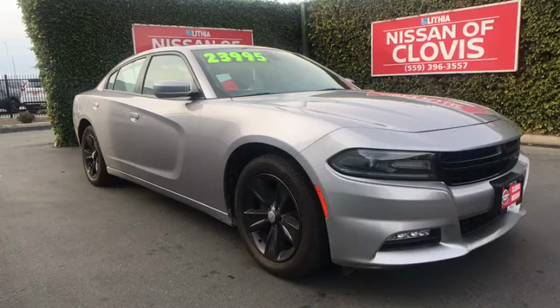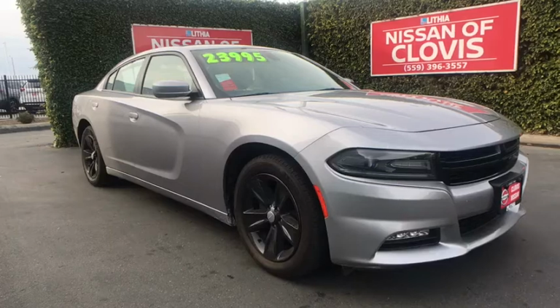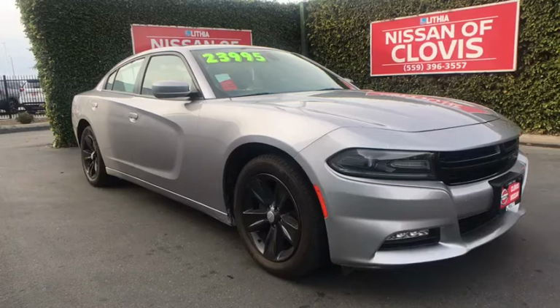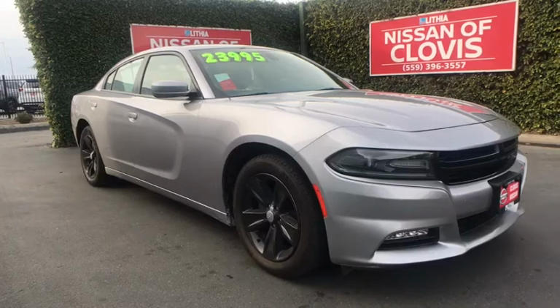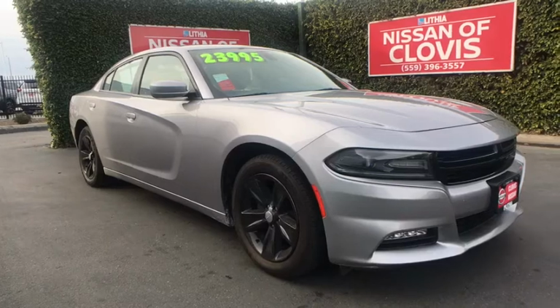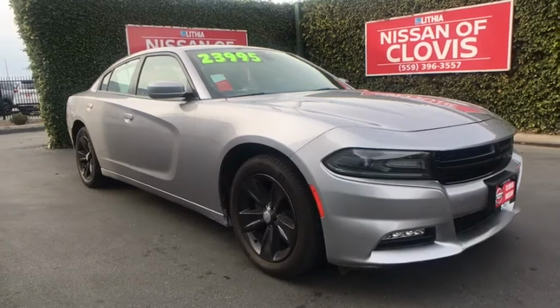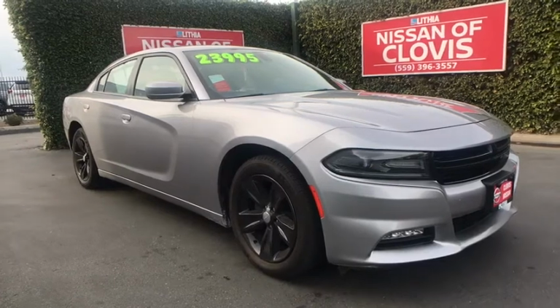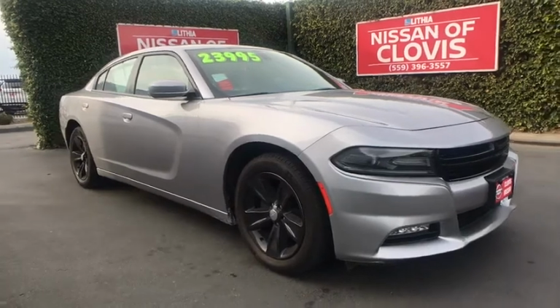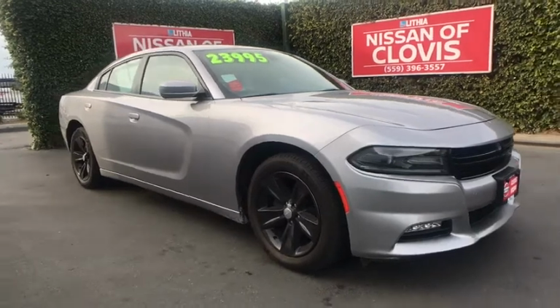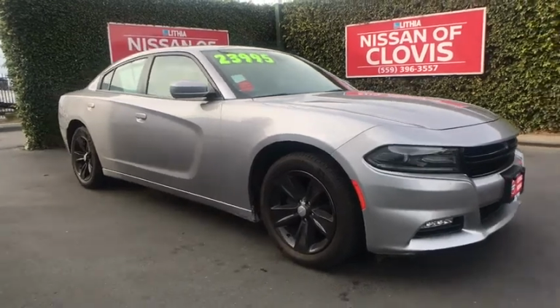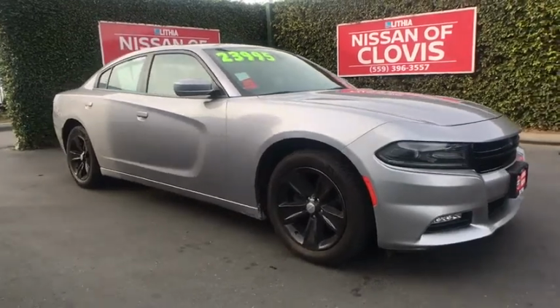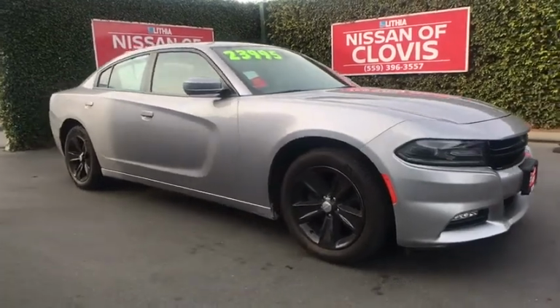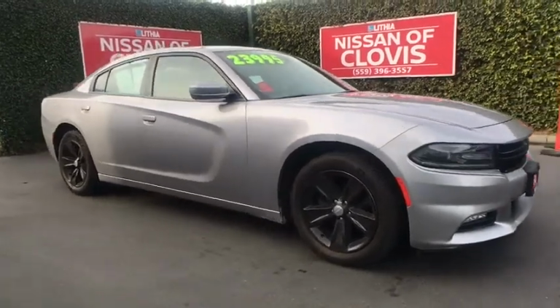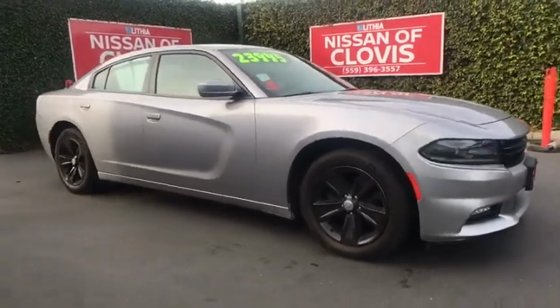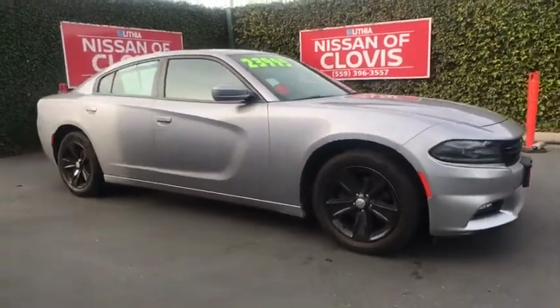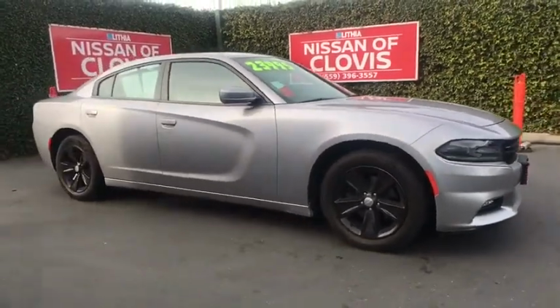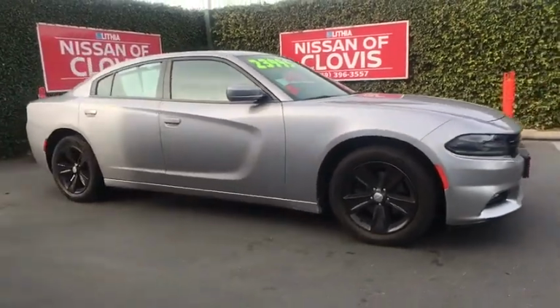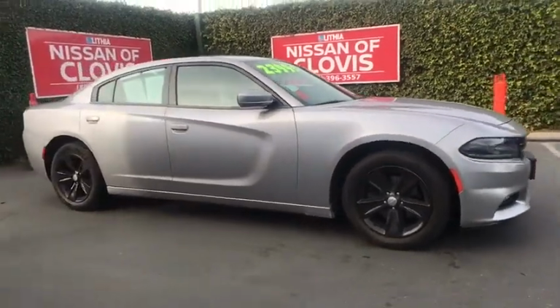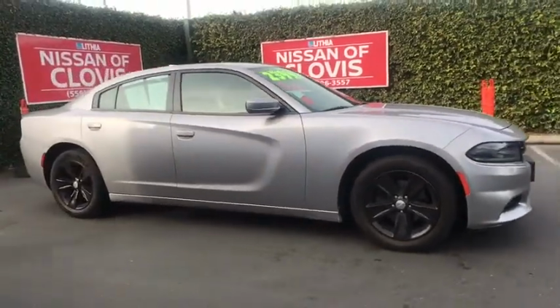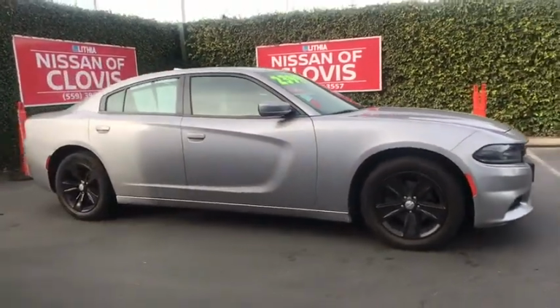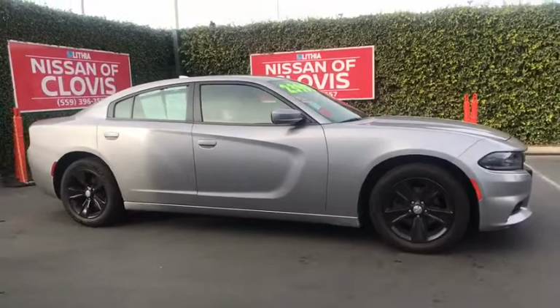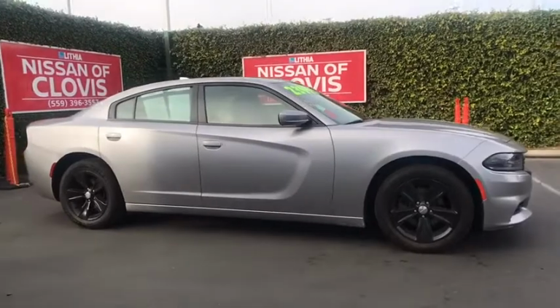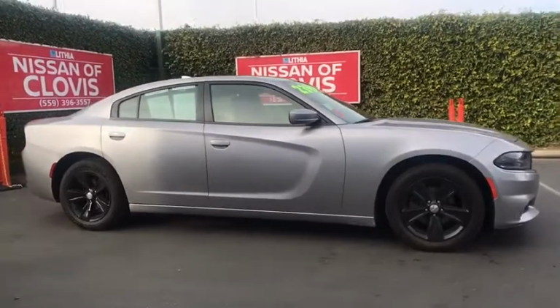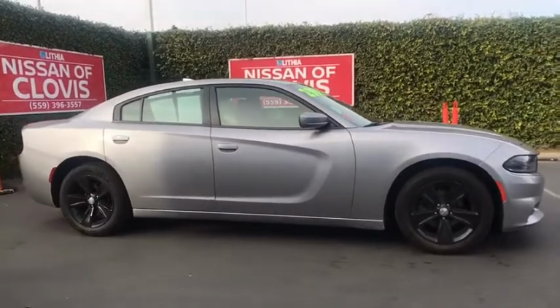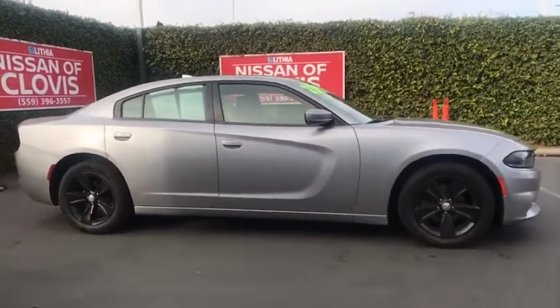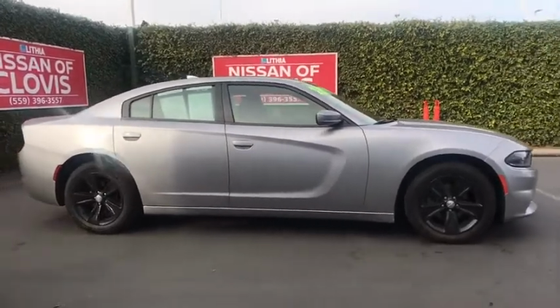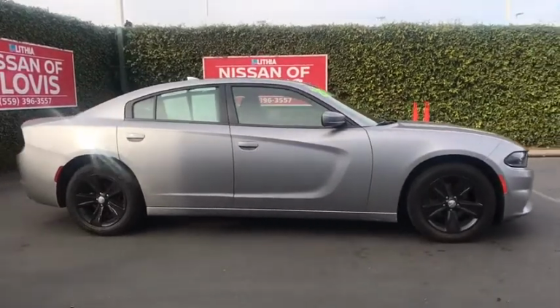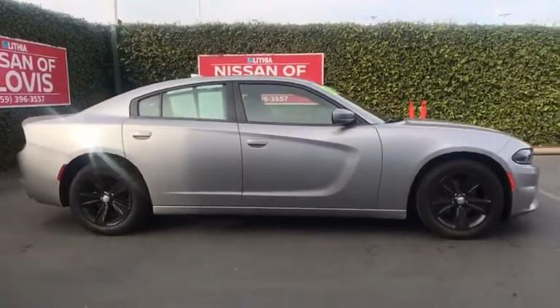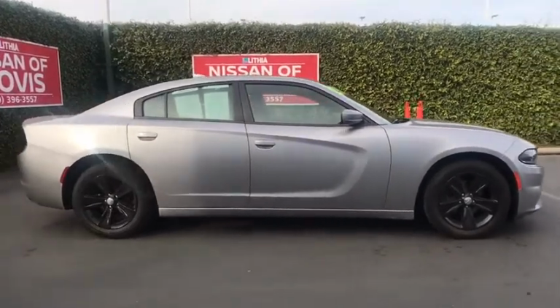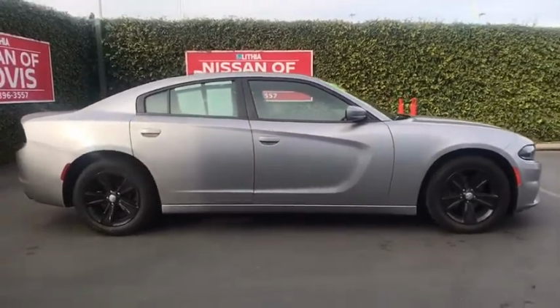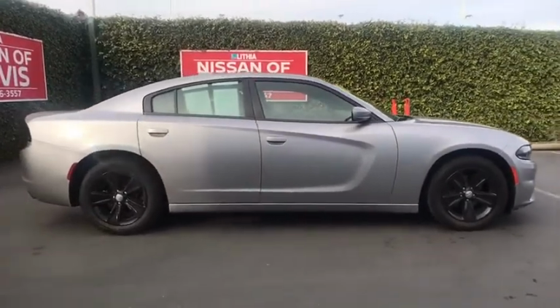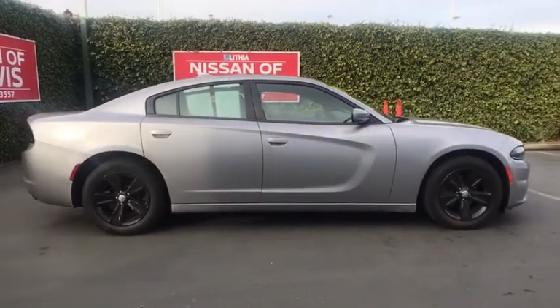Stop by and take a look at the 2018 Dodge Charger. Inject some versatility, comfort, and sophistication into your muscle.